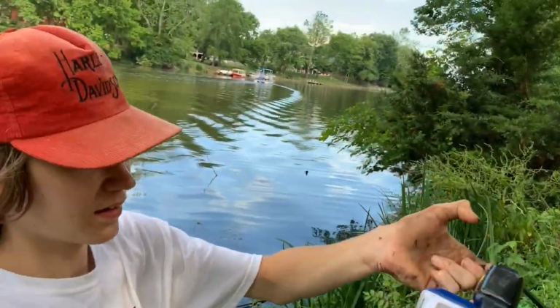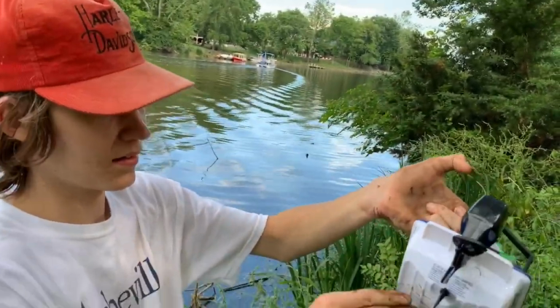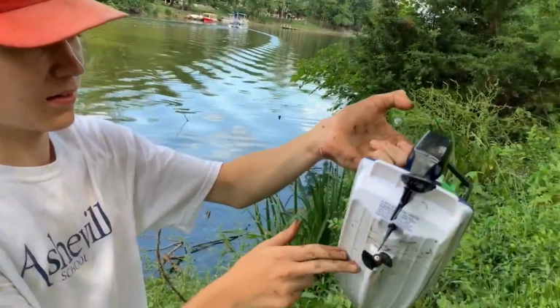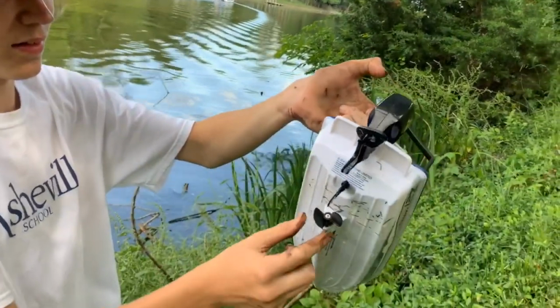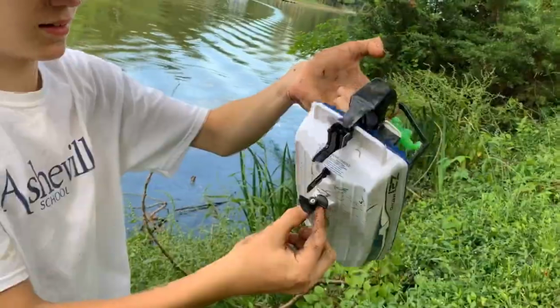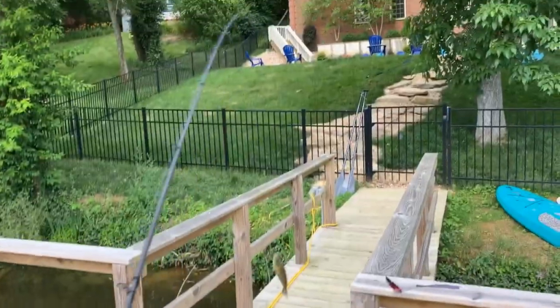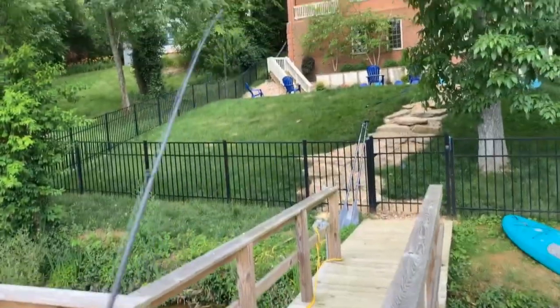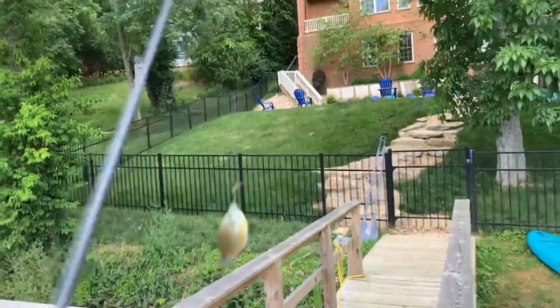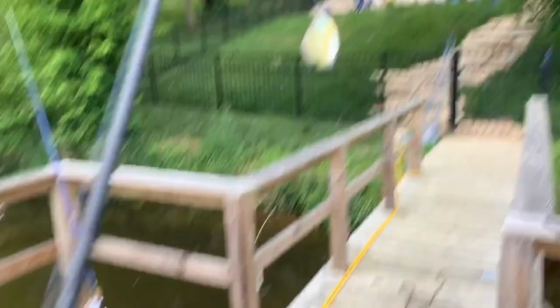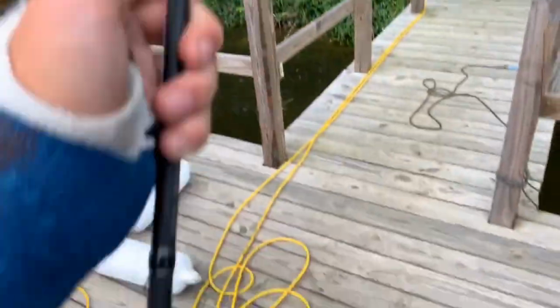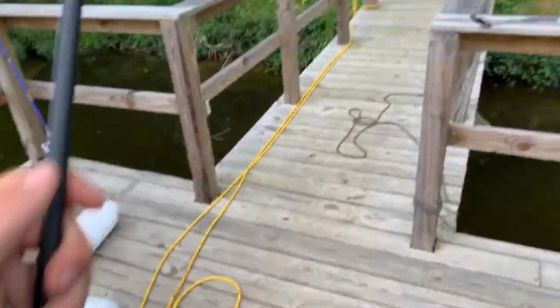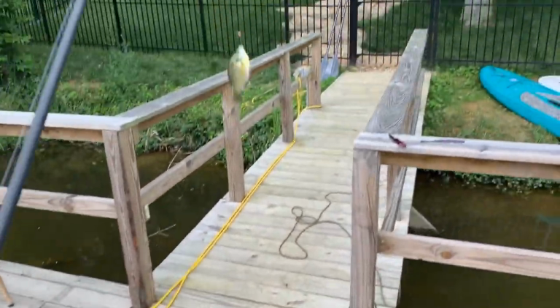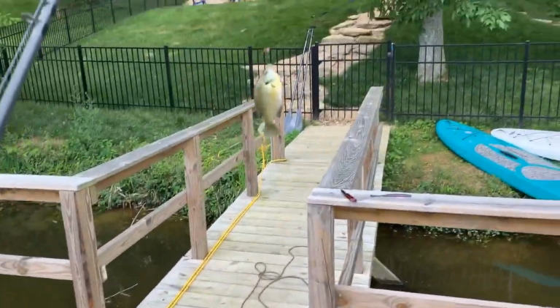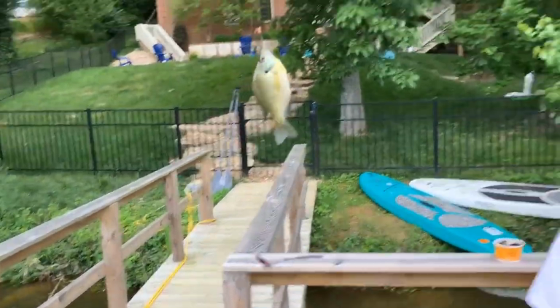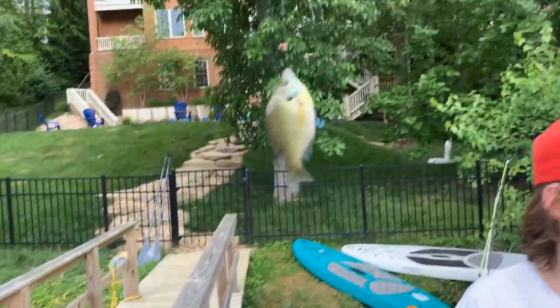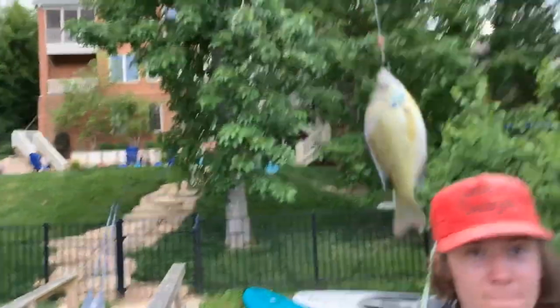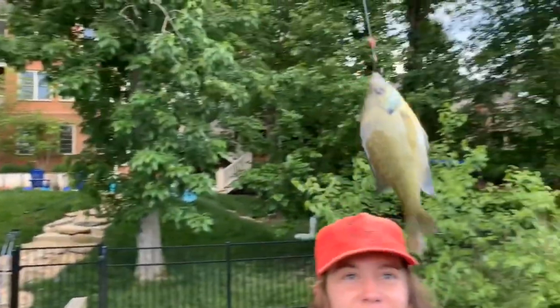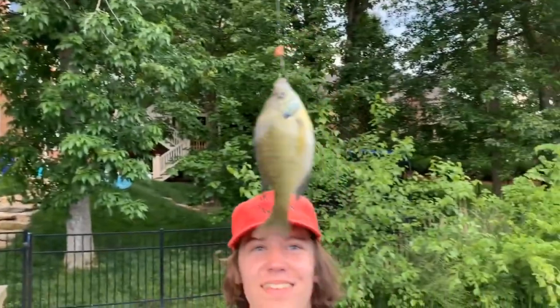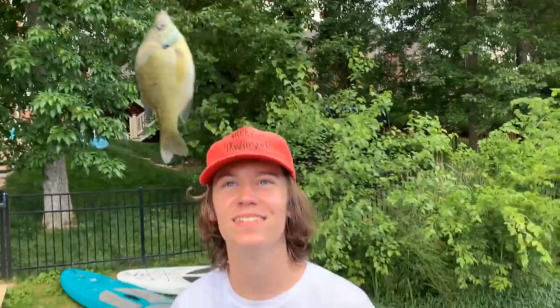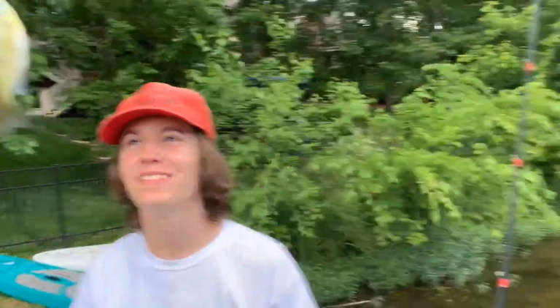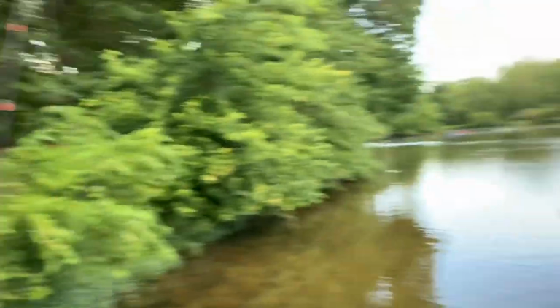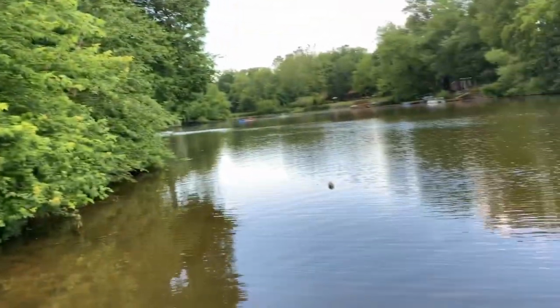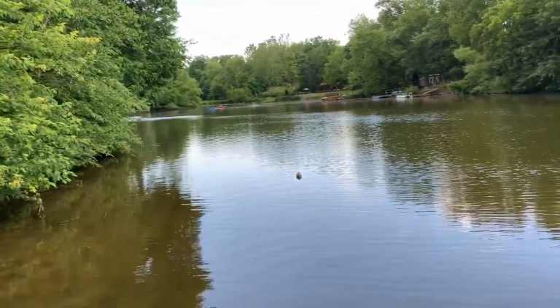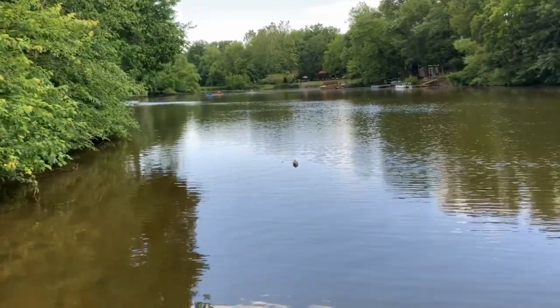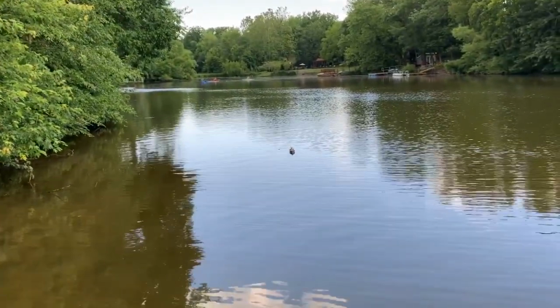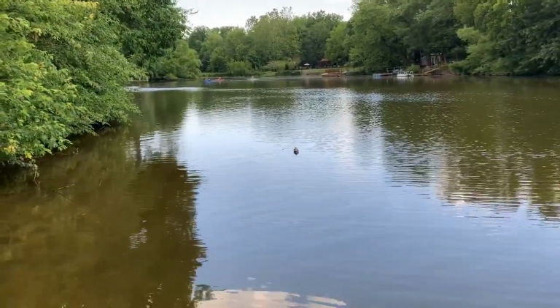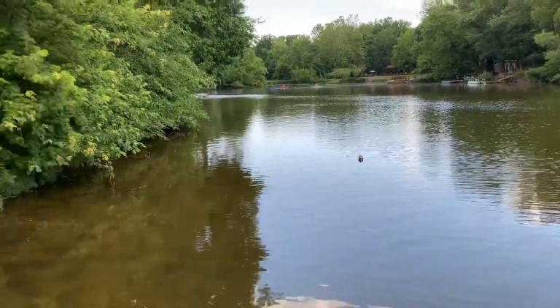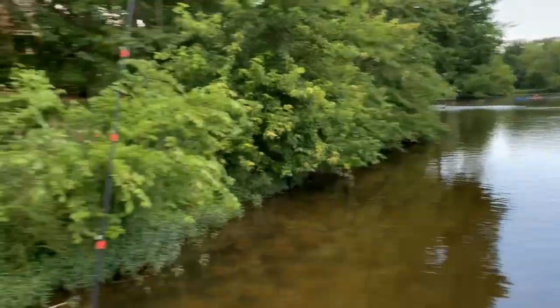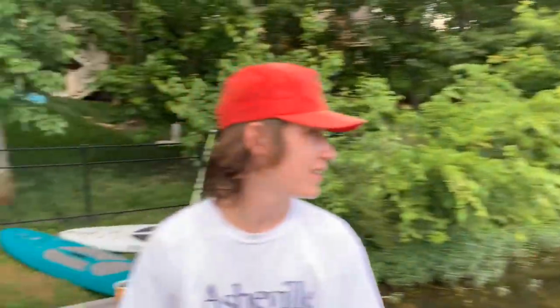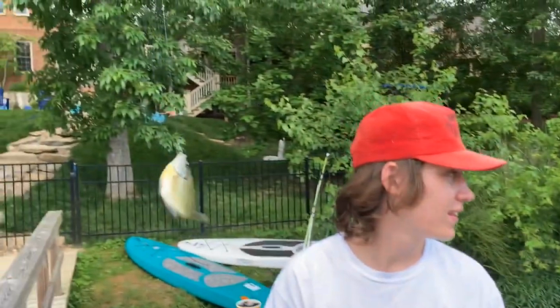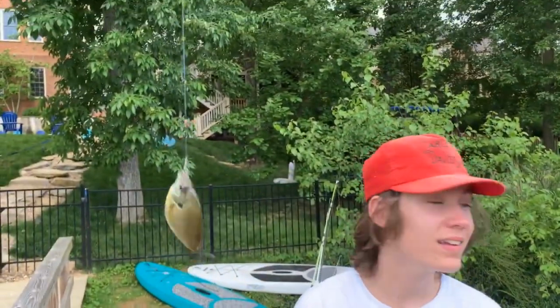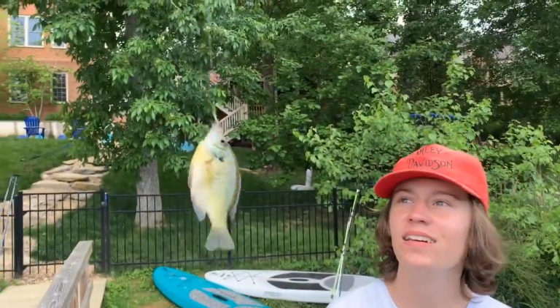We are definitely catching fish today, getting bites galore. I decided to do a little rod-and-reel fishing in the meantime — got a little bluegill, so they're in here. We got even more bites on the RC boat out there while it's just chilling, and we got a little fish.